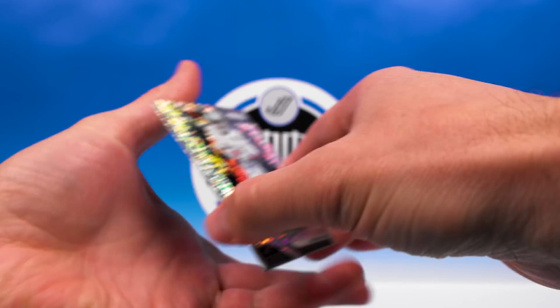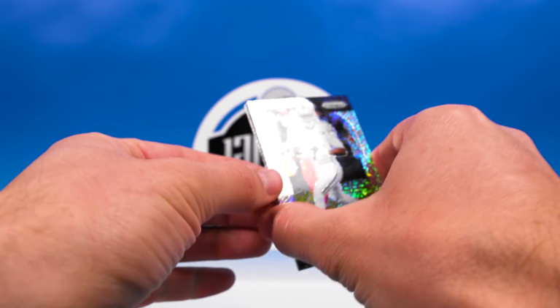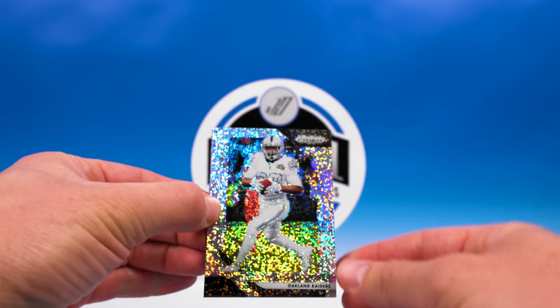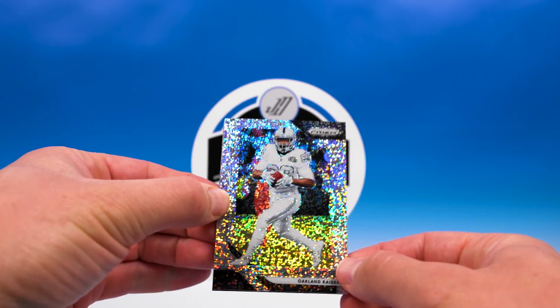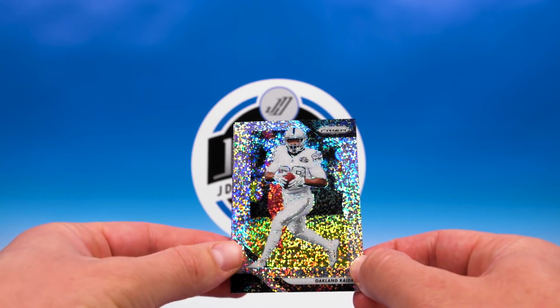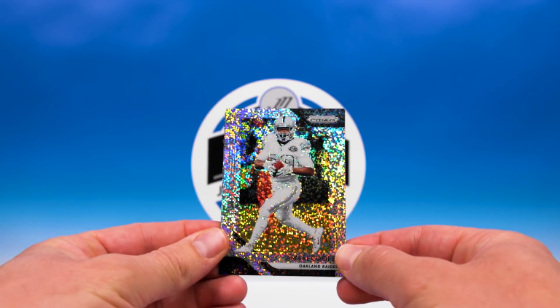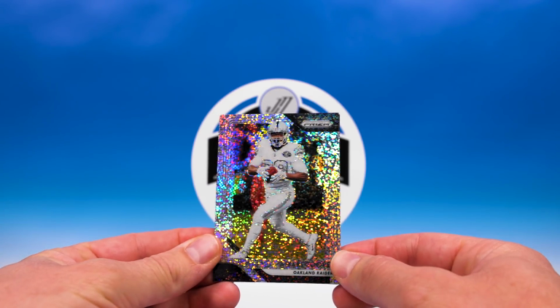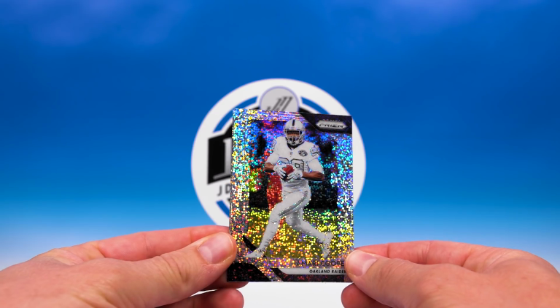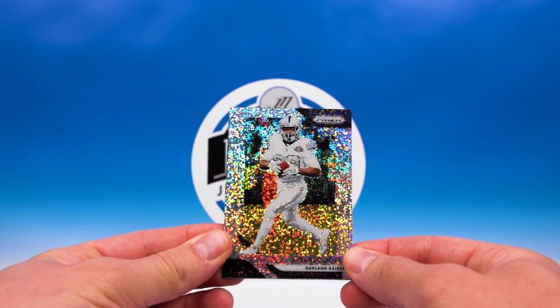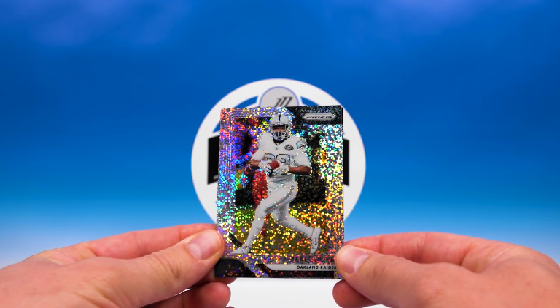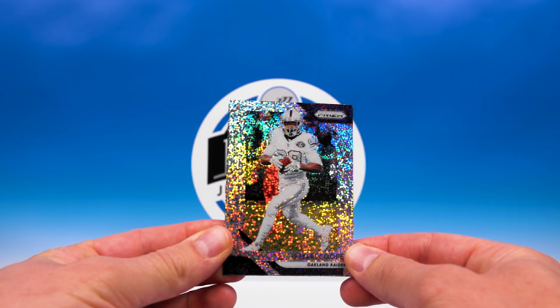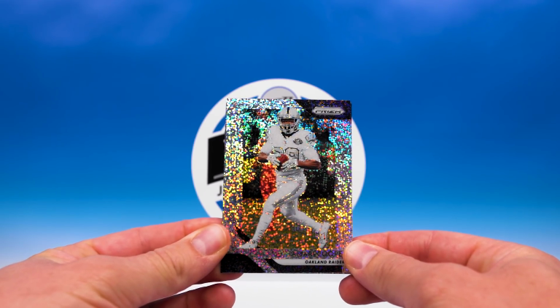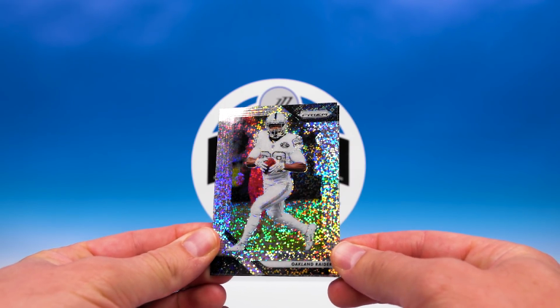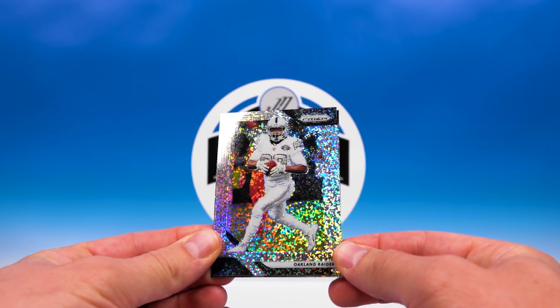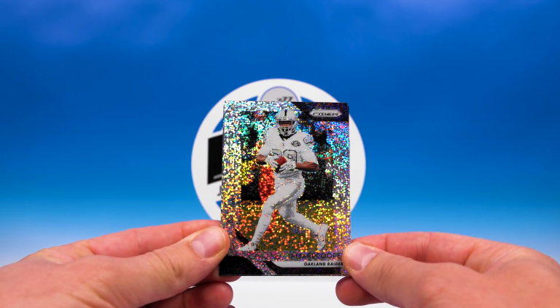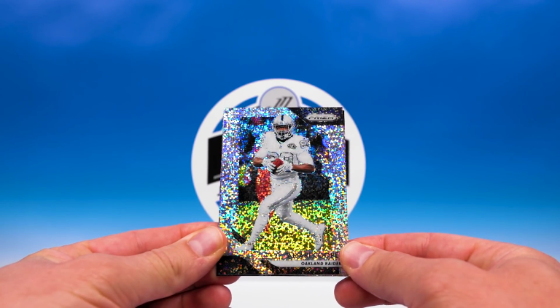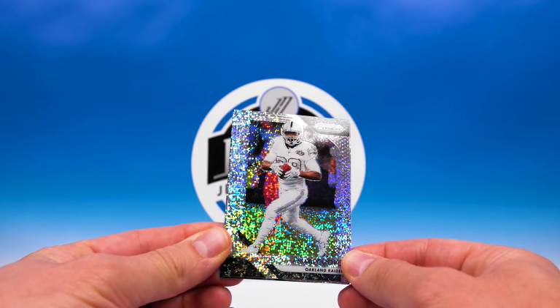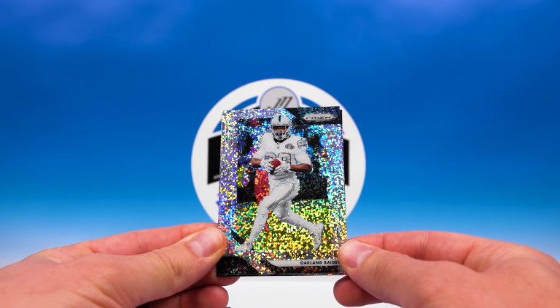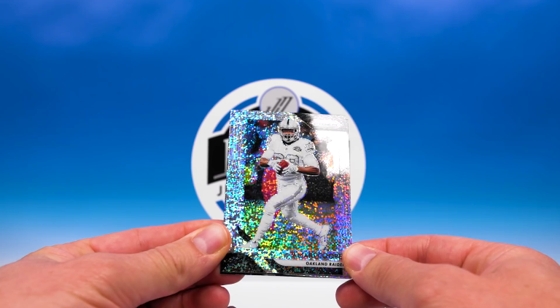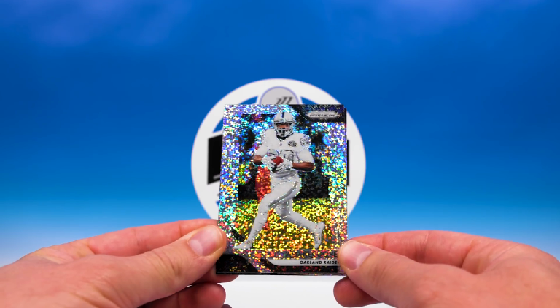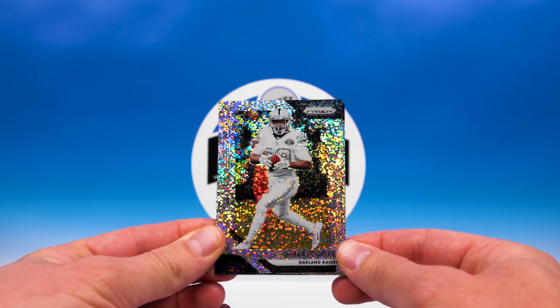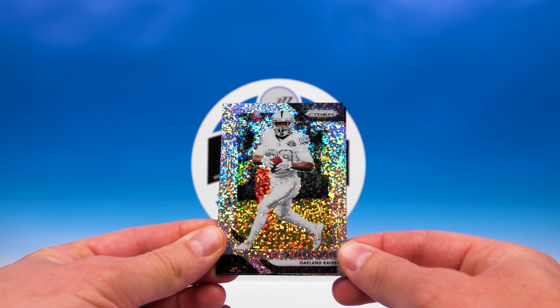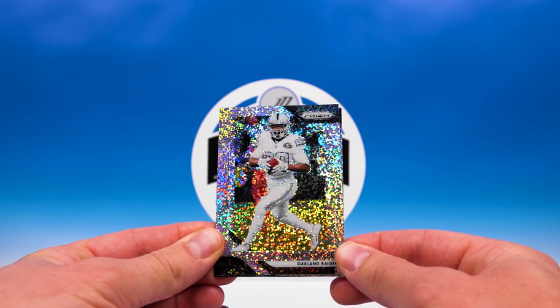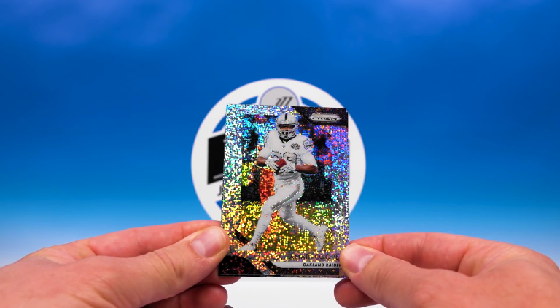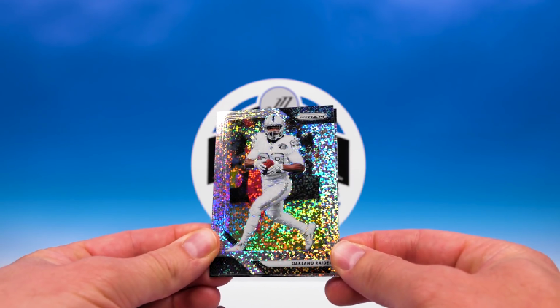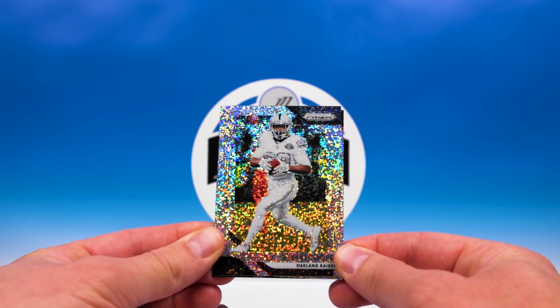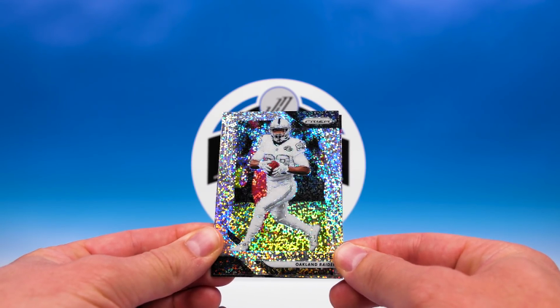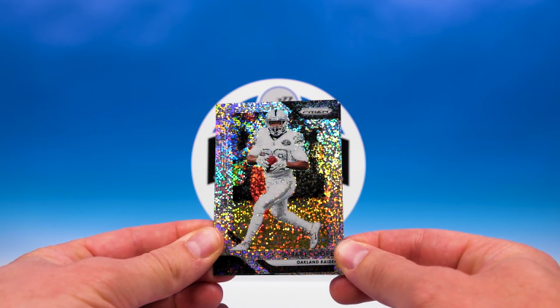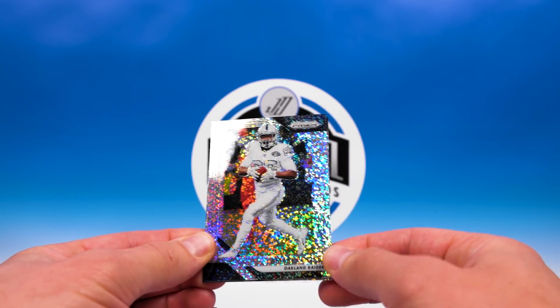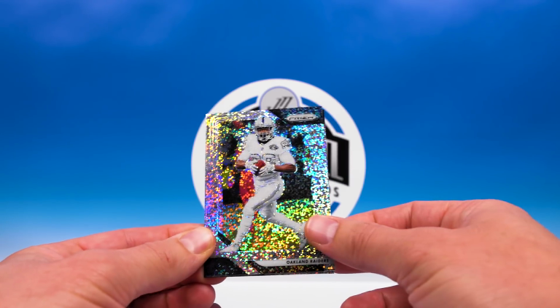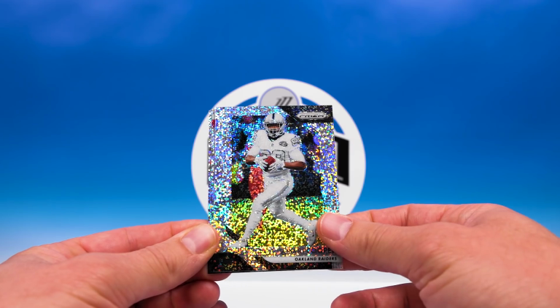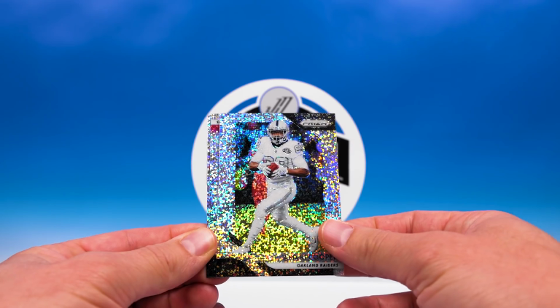First card is Amari Cooper. Pretty sweet — look at that shine. That is a nice card.